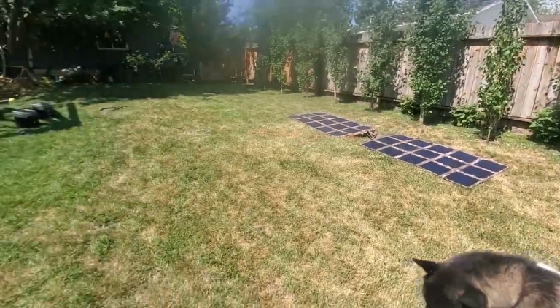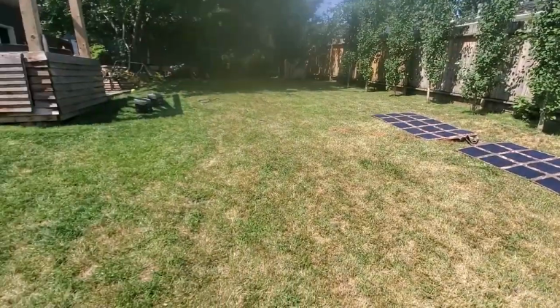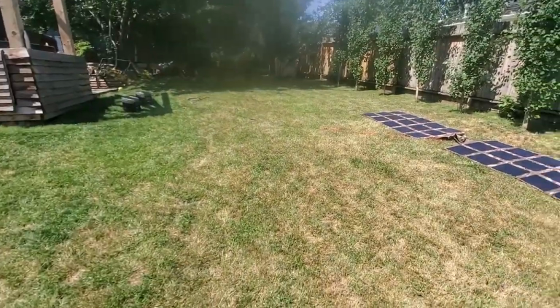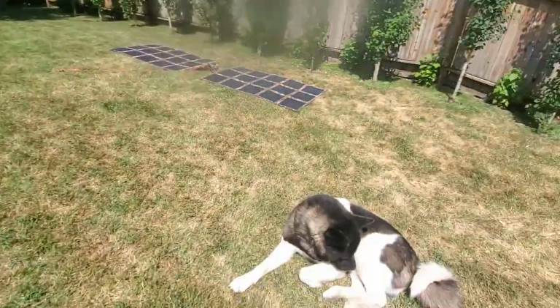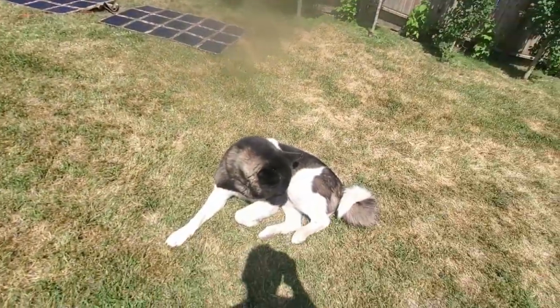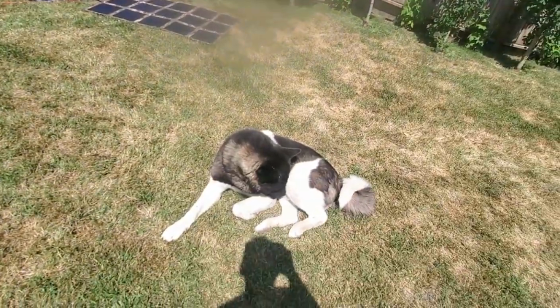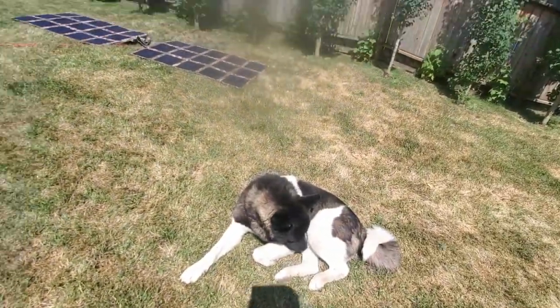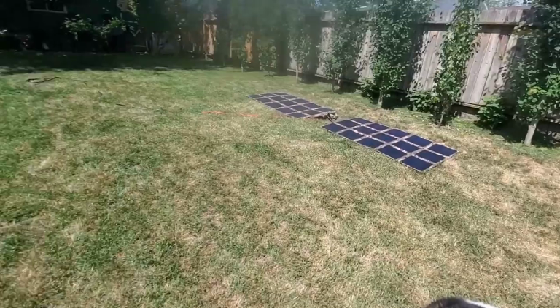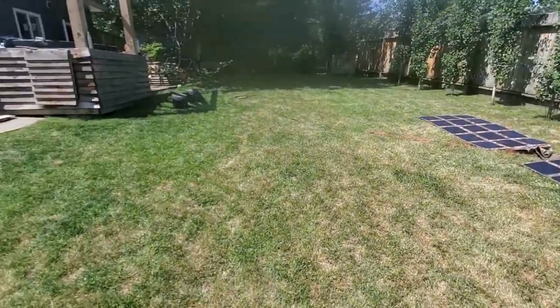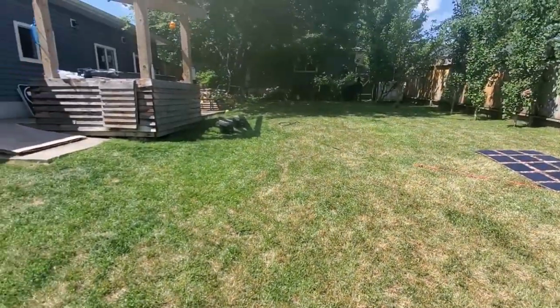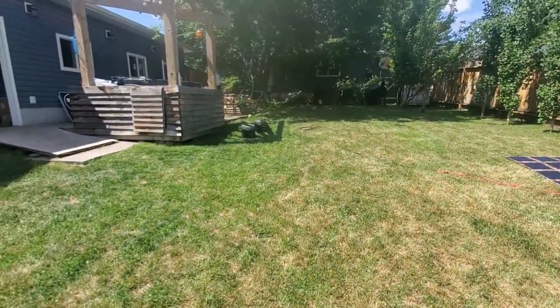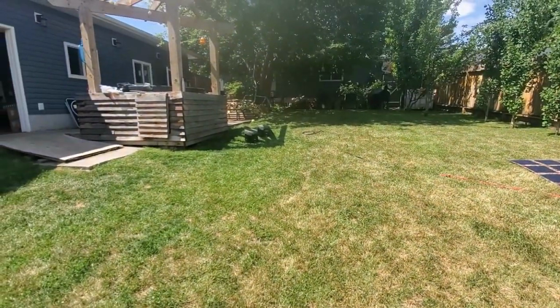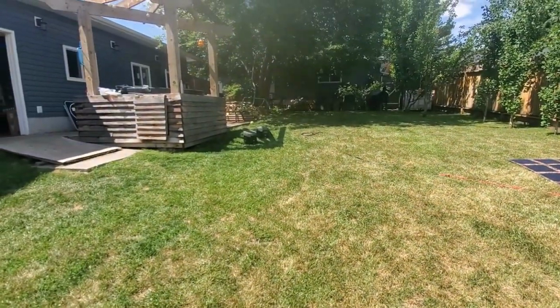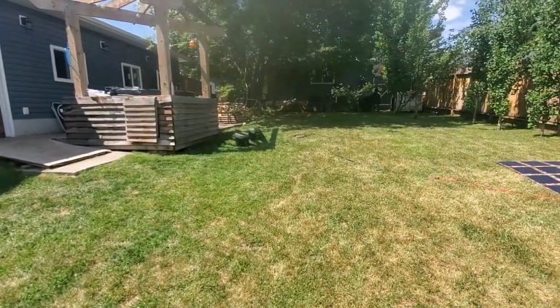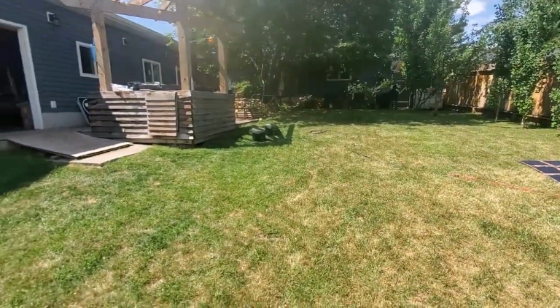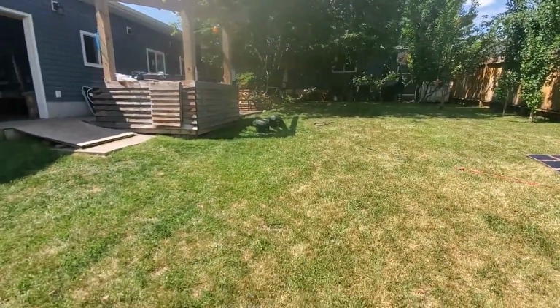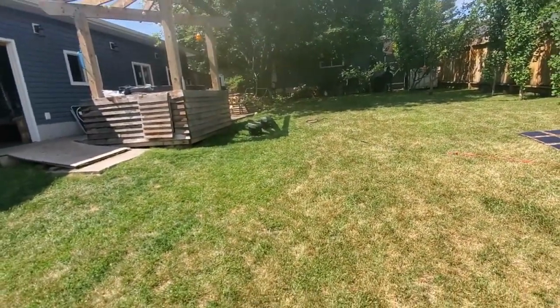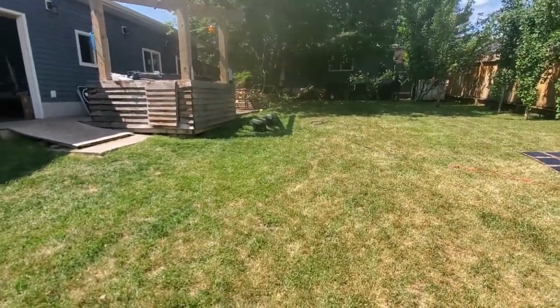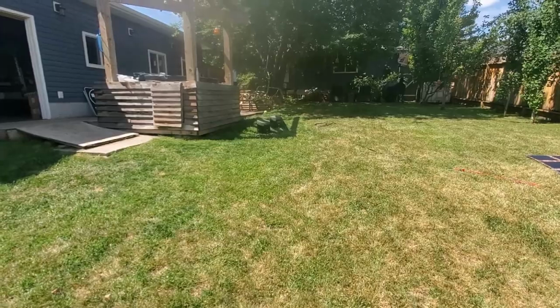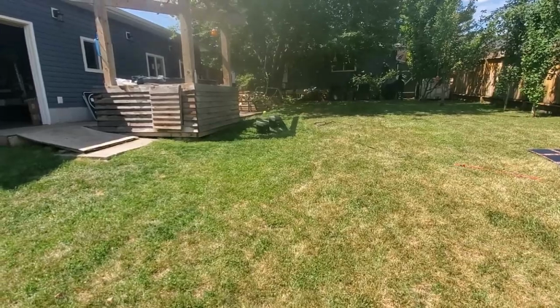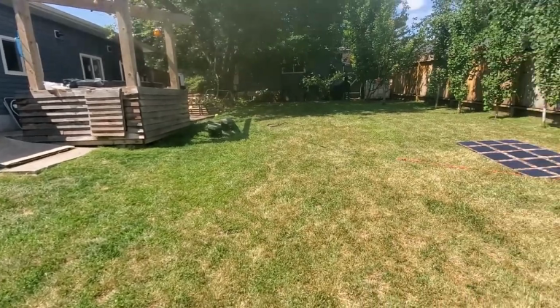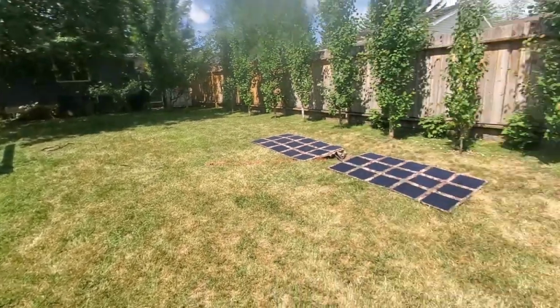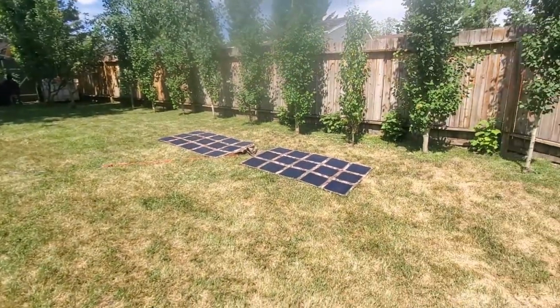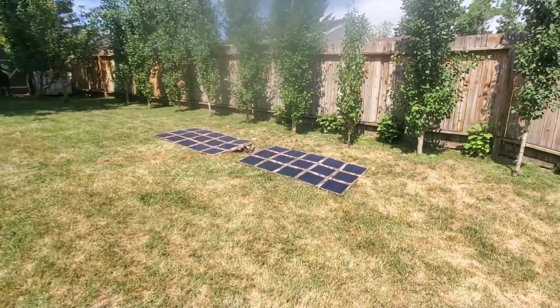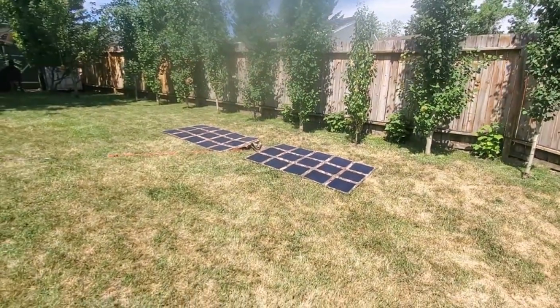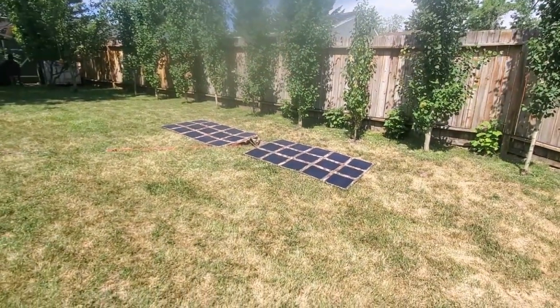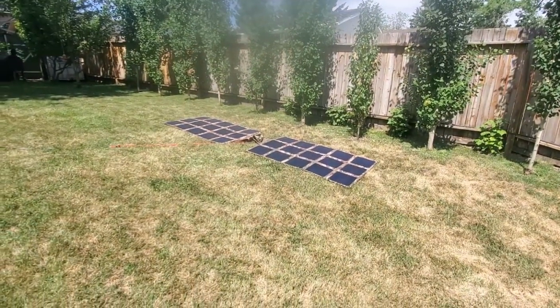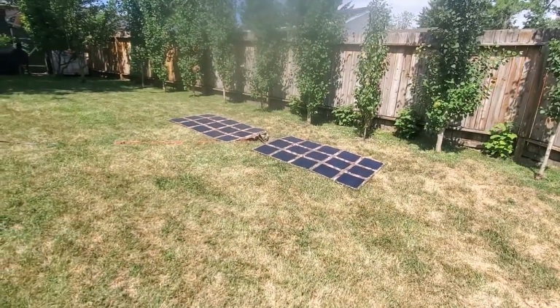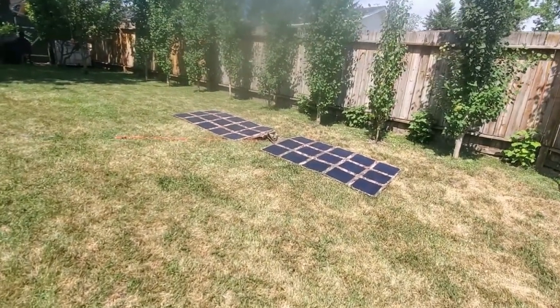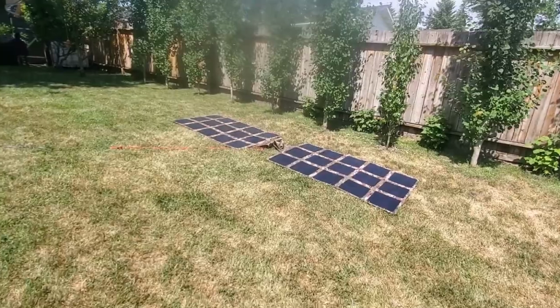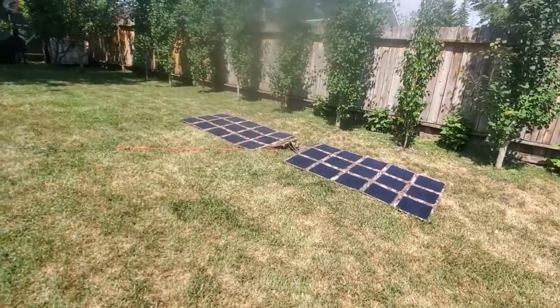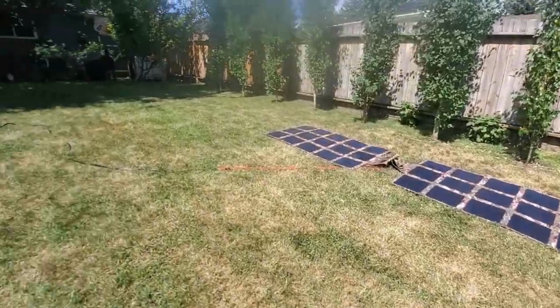What we have here is two EcoFlow Deltas, one plugged into the other, and the one that's providing power is also being powered by two of our 200 watt solar blankets connected in series — so that's 400 watts of solar right there.